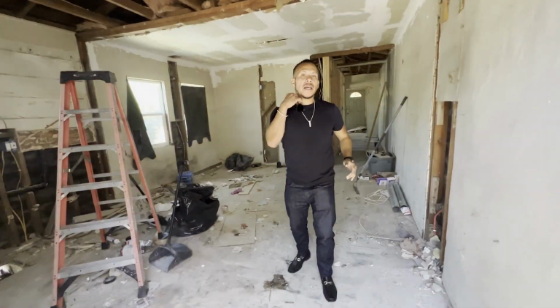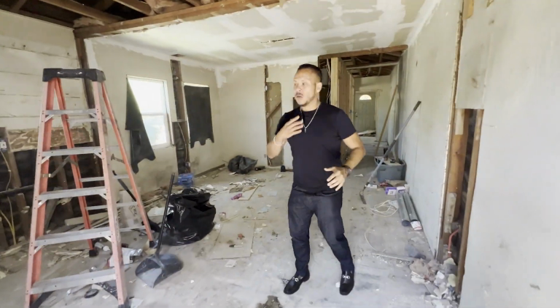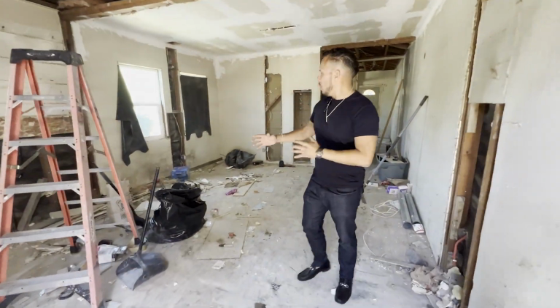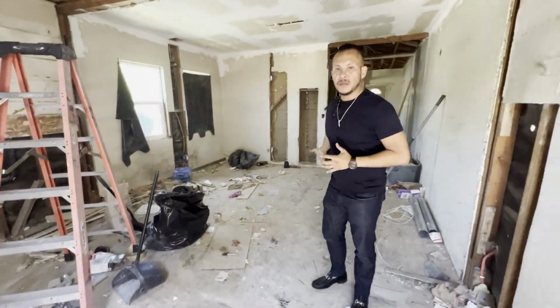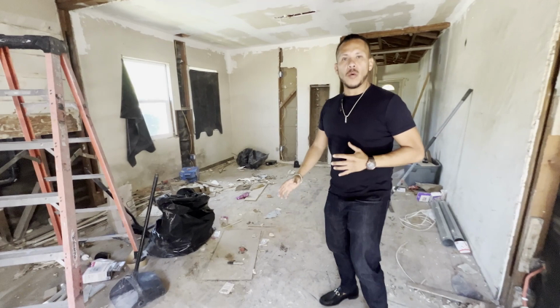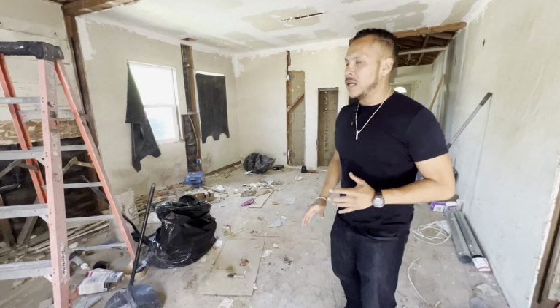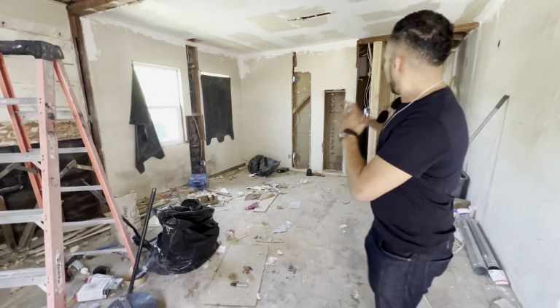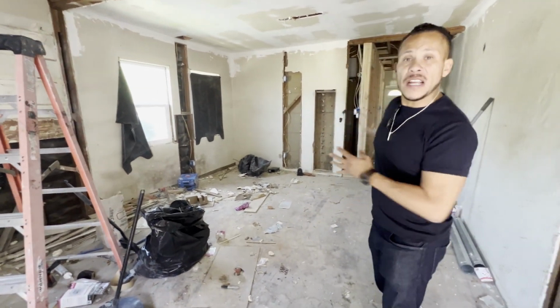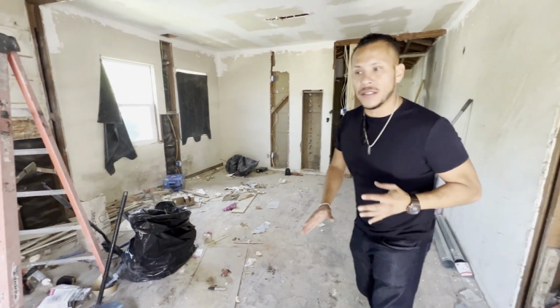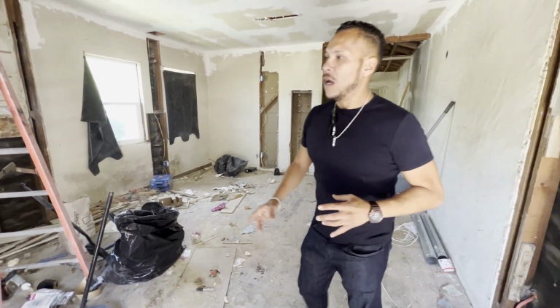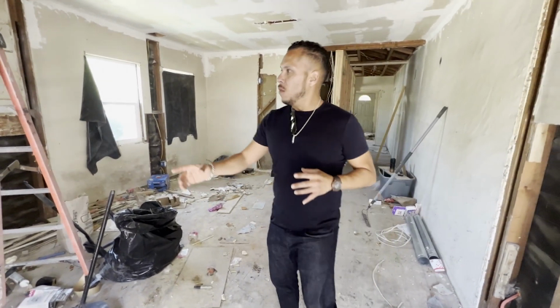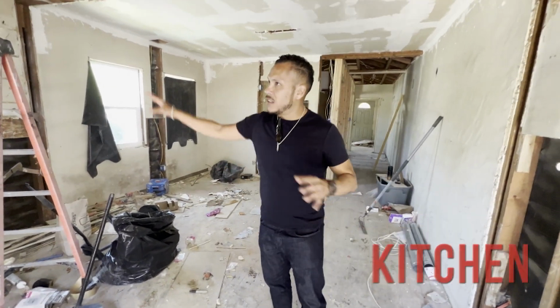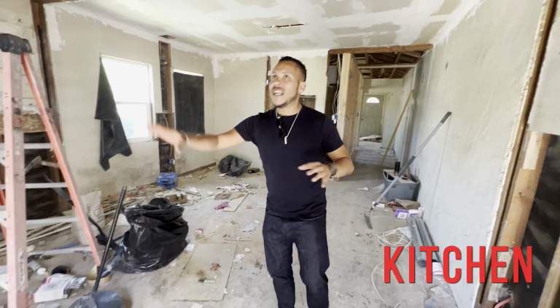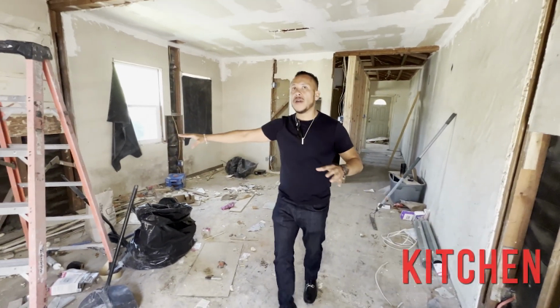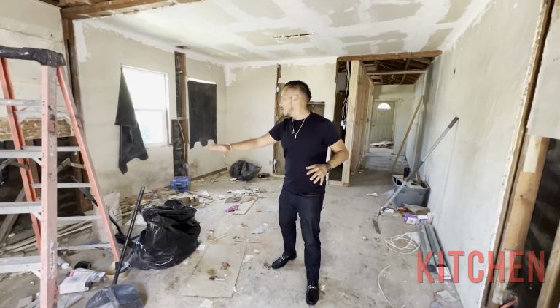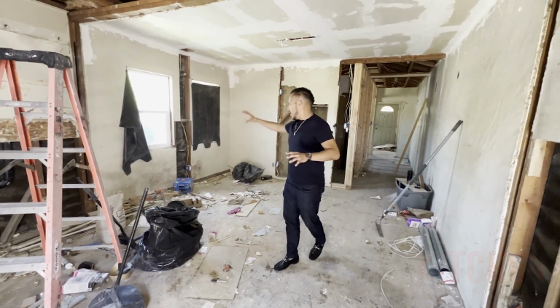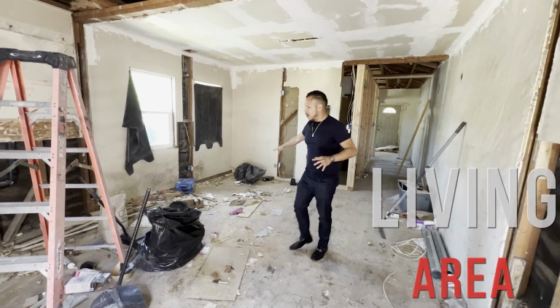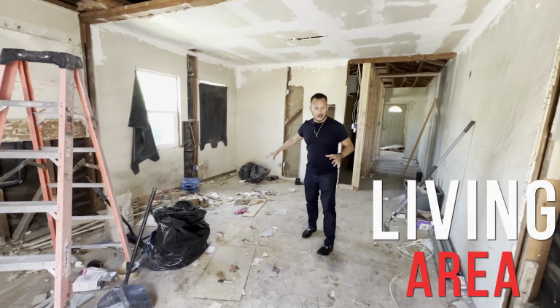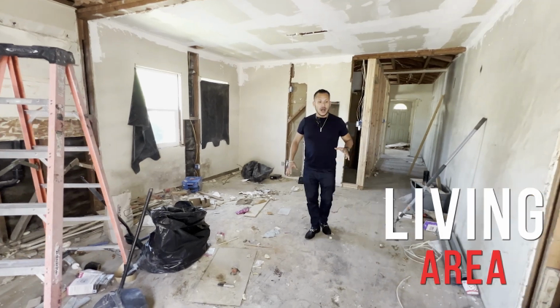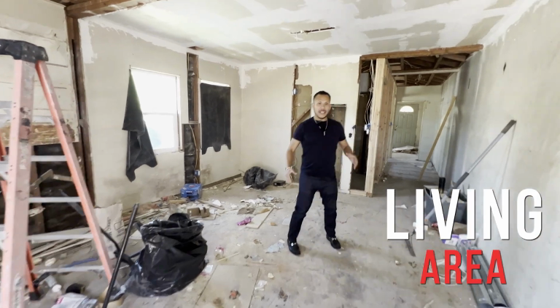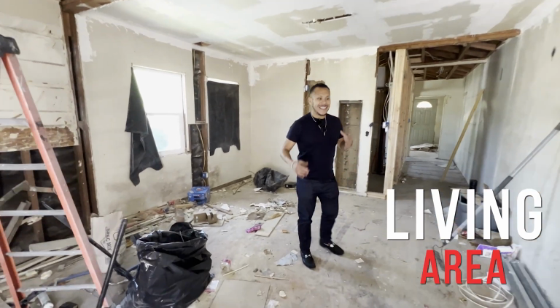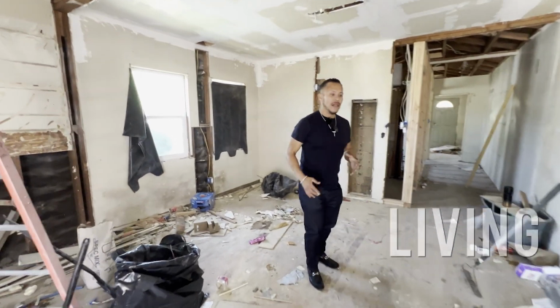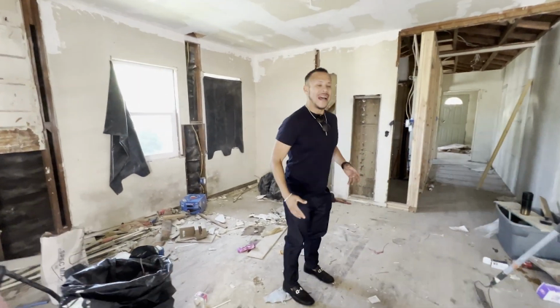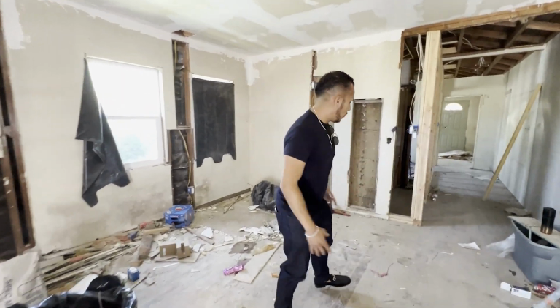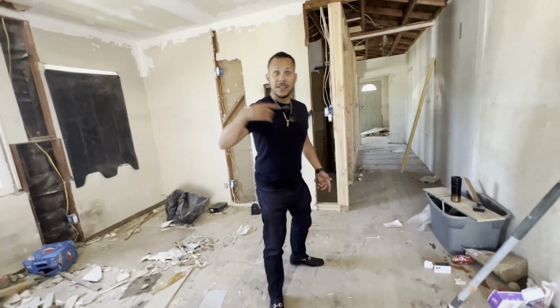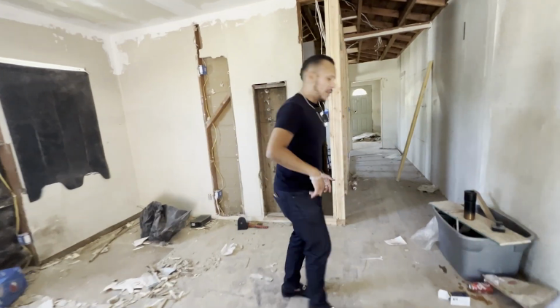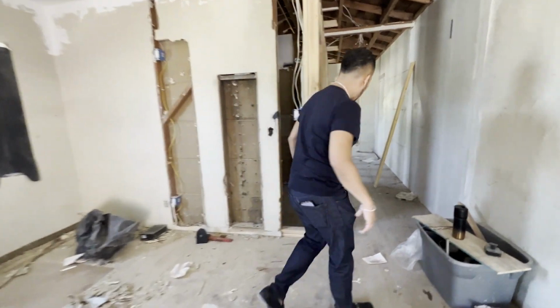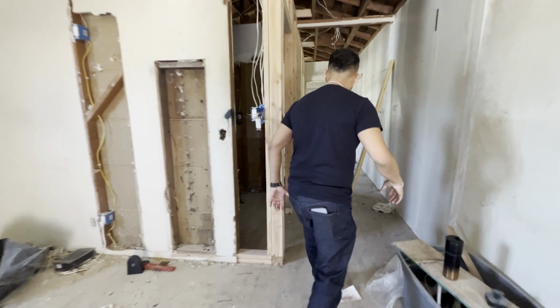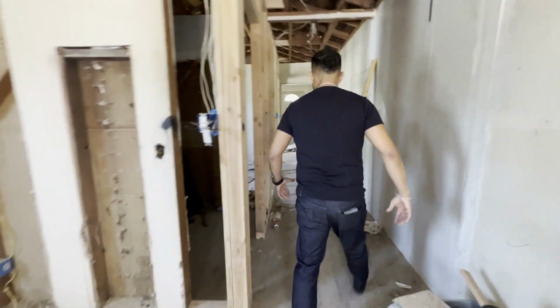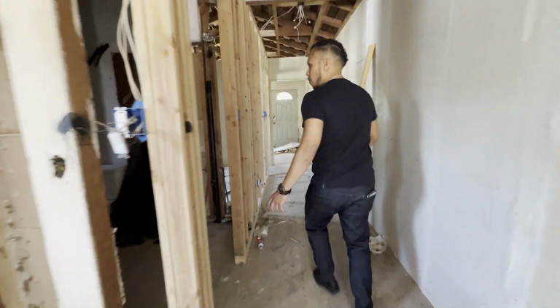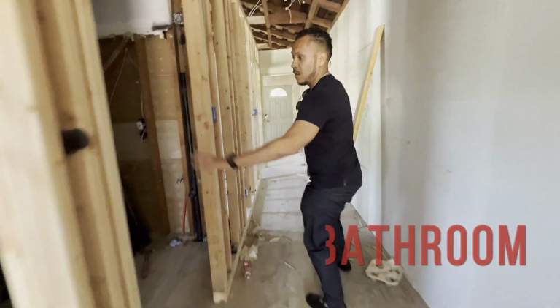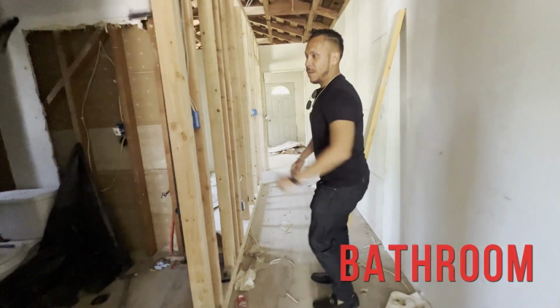We've done some demo work already, some framing is up. This is going to be the kitchen area here, living area here. It's not really a big house. Let's look at the rest of the house — bathroom.